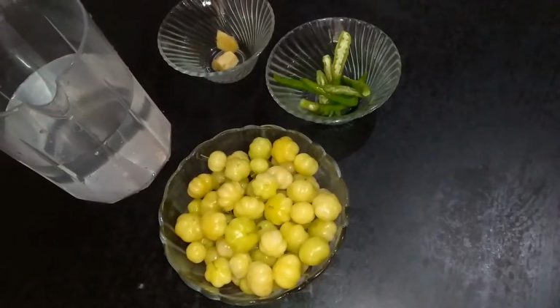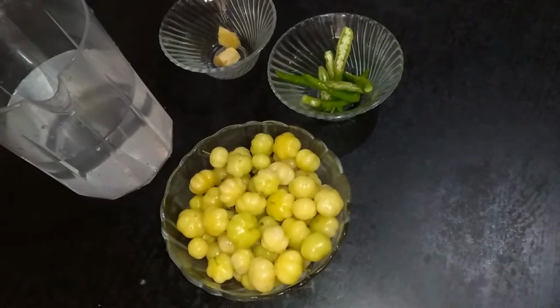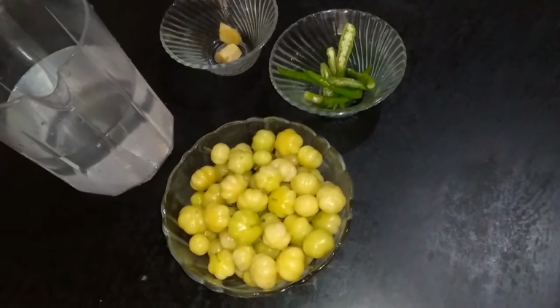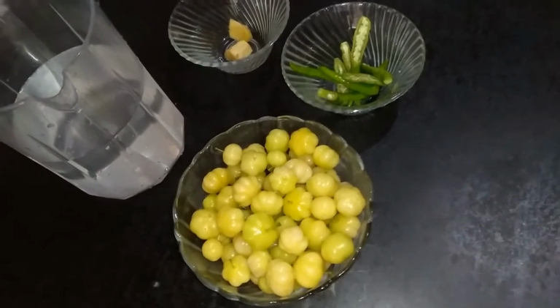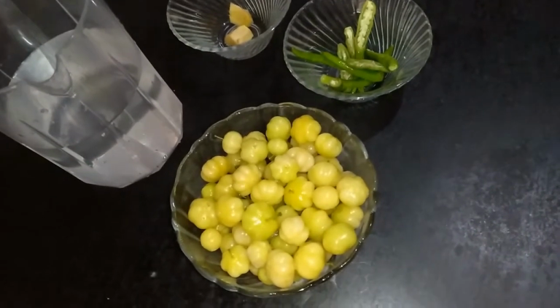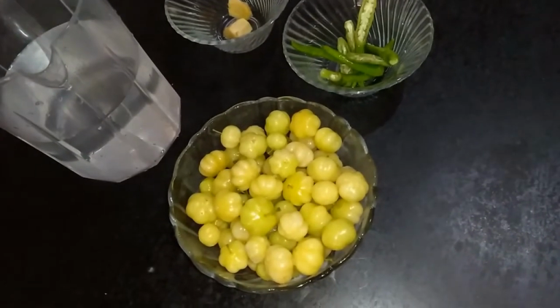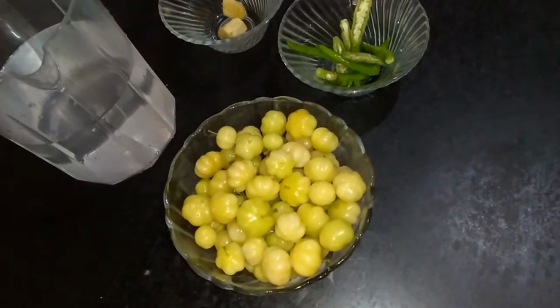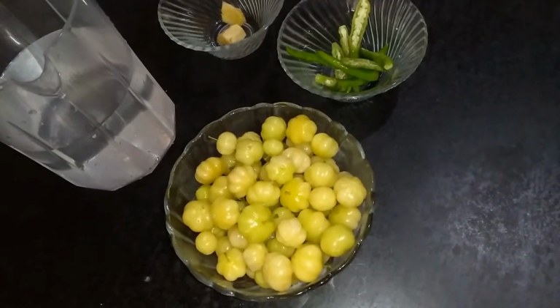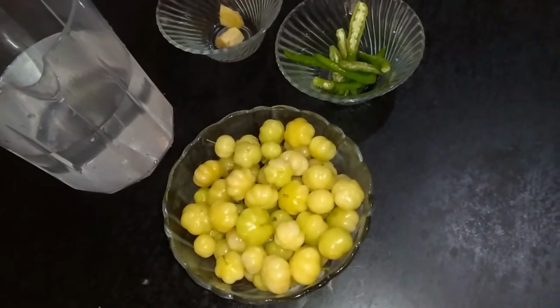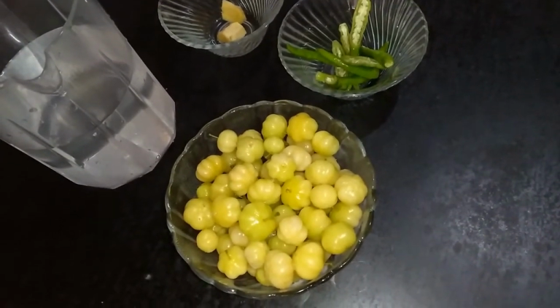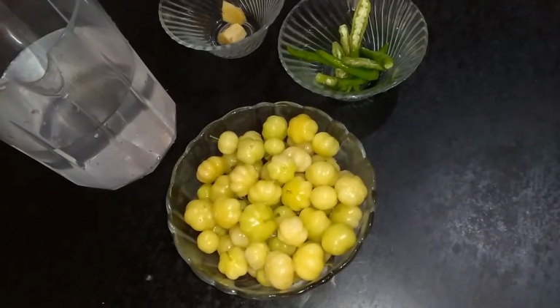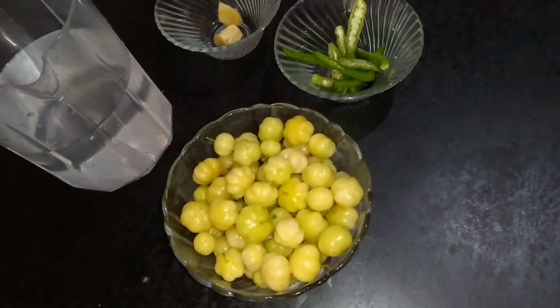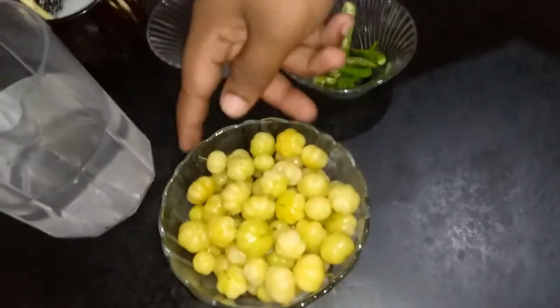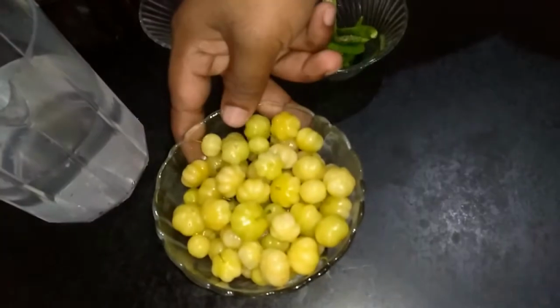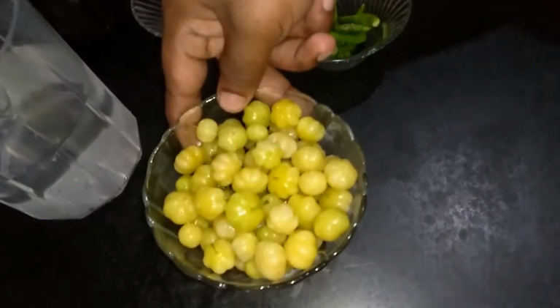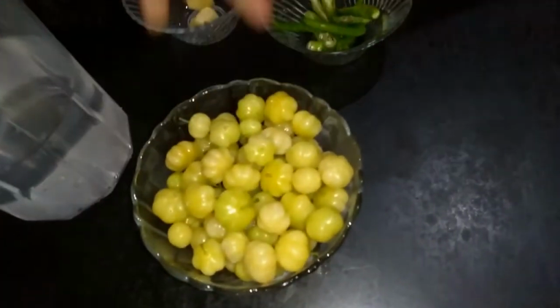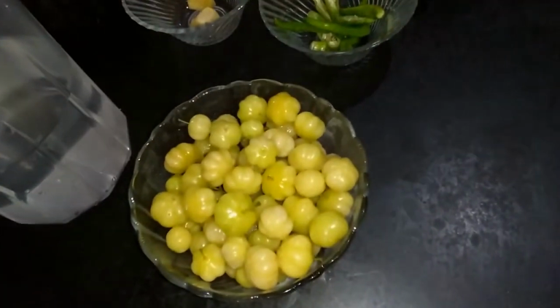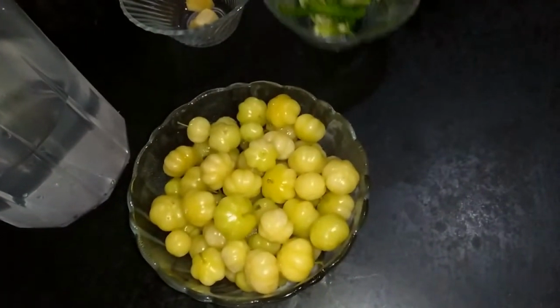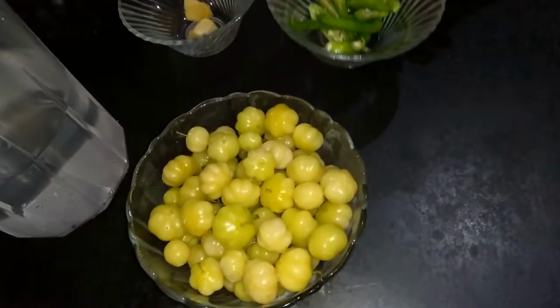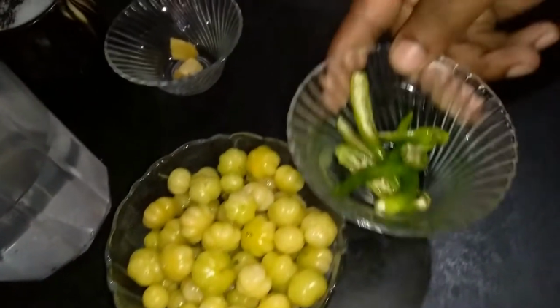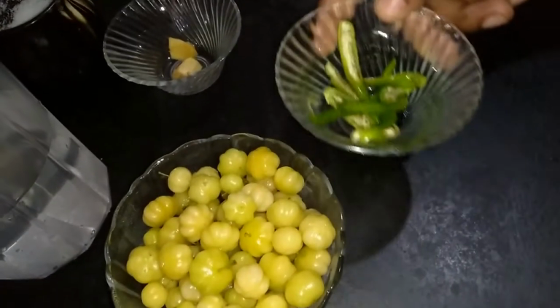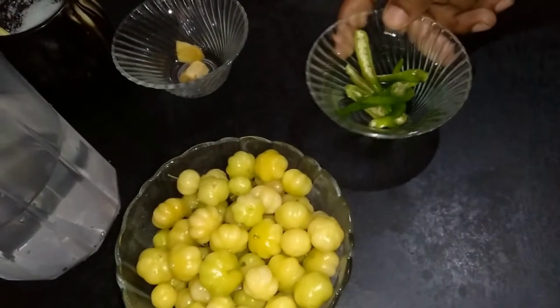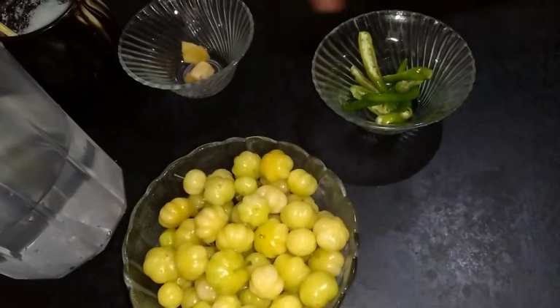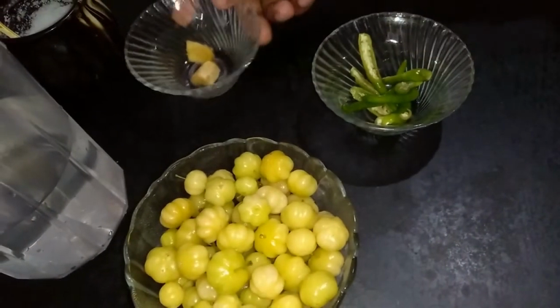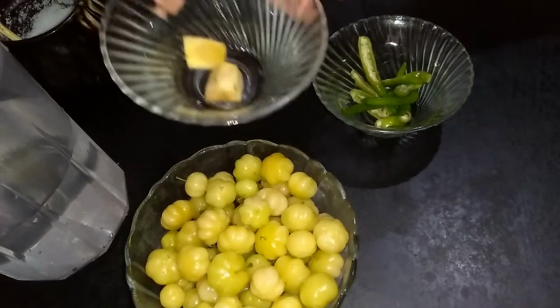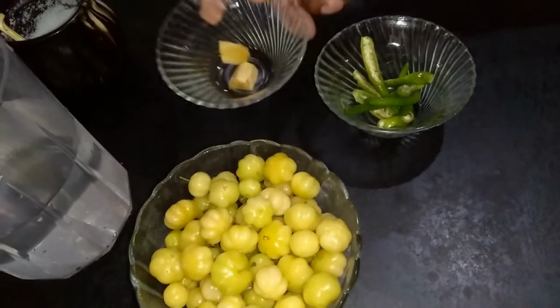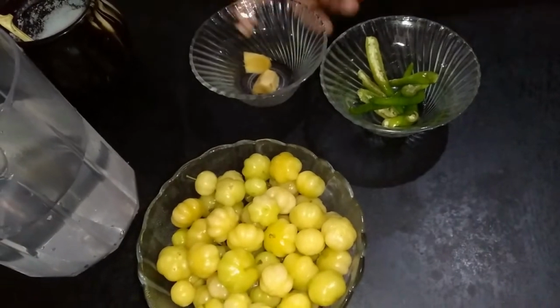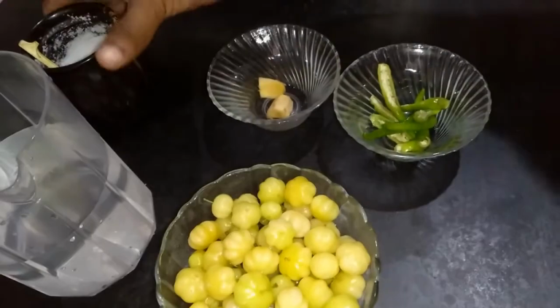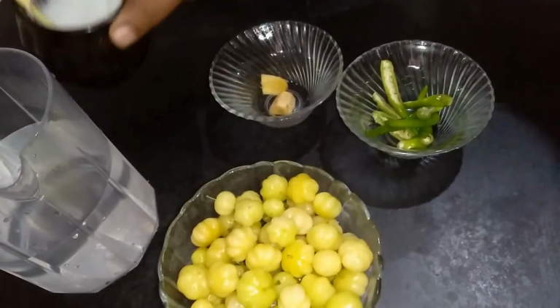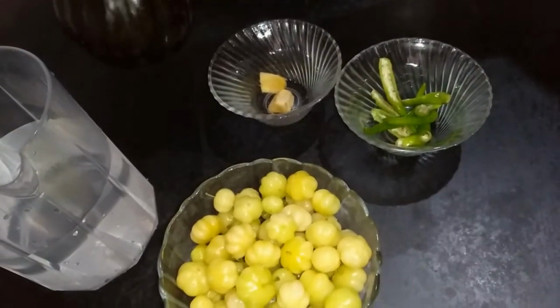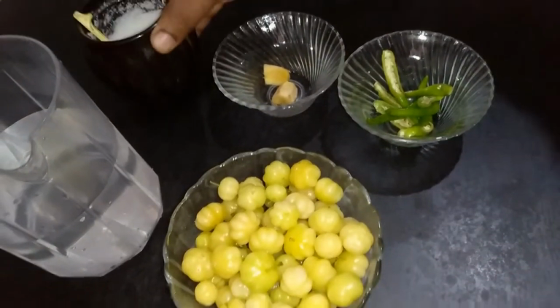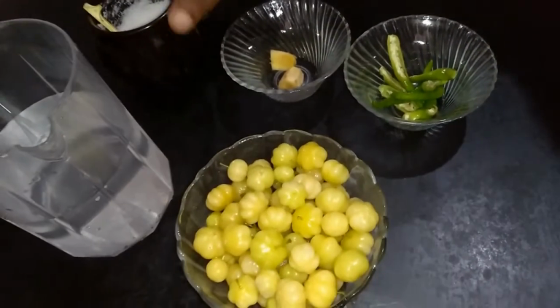Initially we need to put this gooseberry in salt water for 2 days. Ingredients are: gooseberry, green chilli, ginger, salt, and half a liter of water.